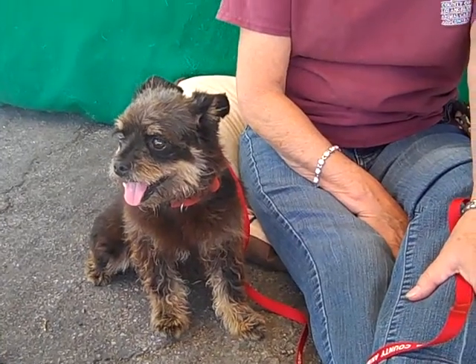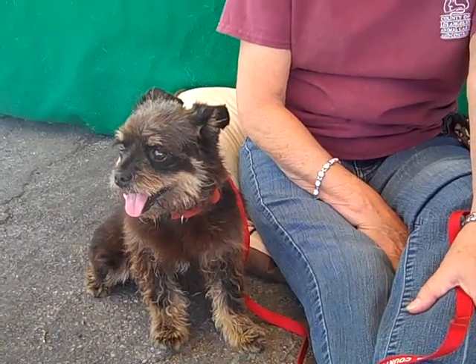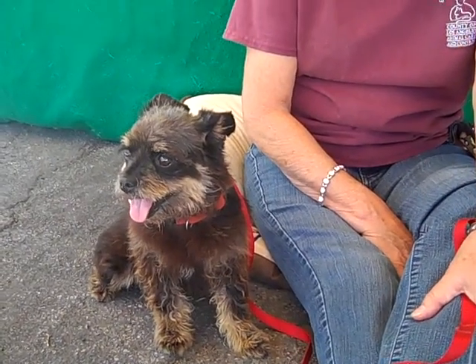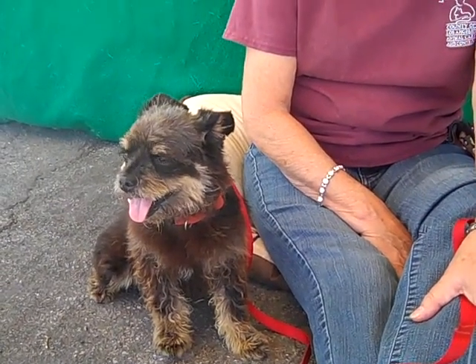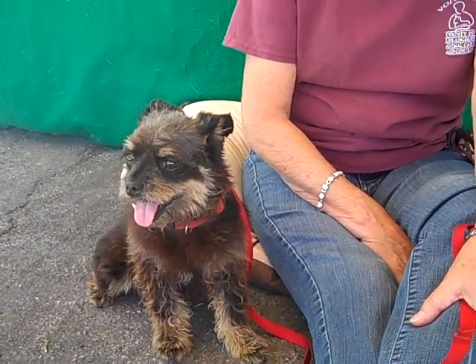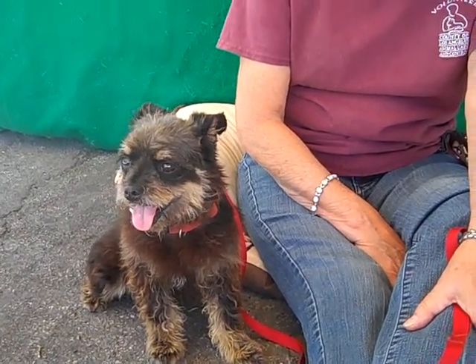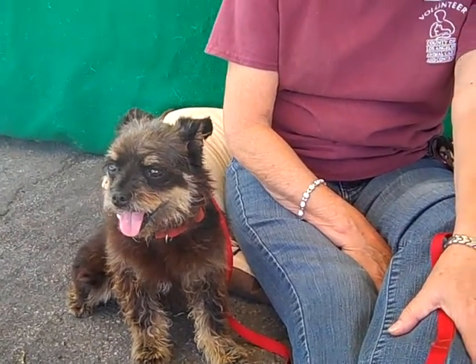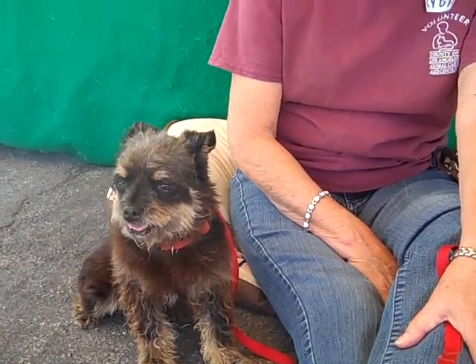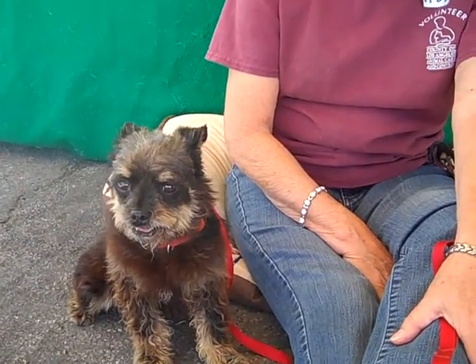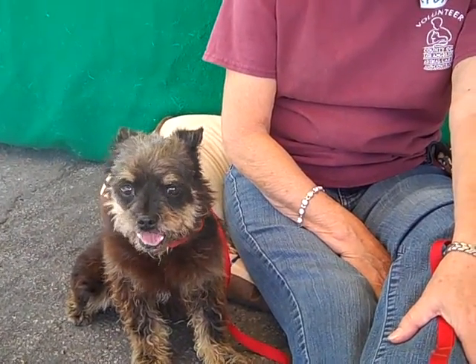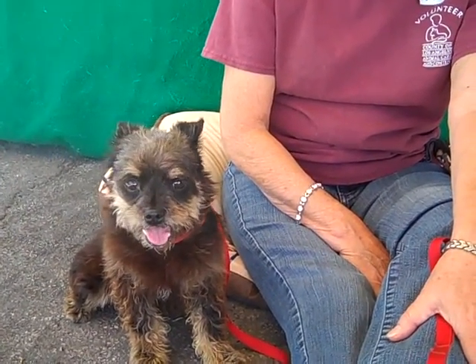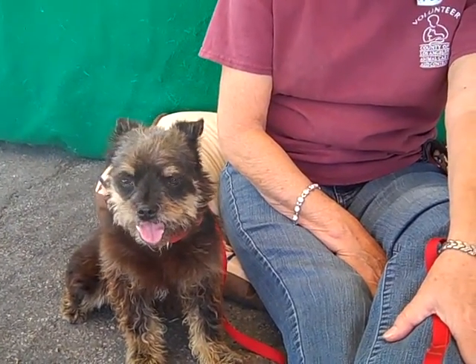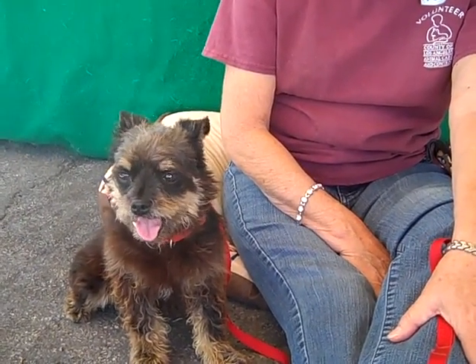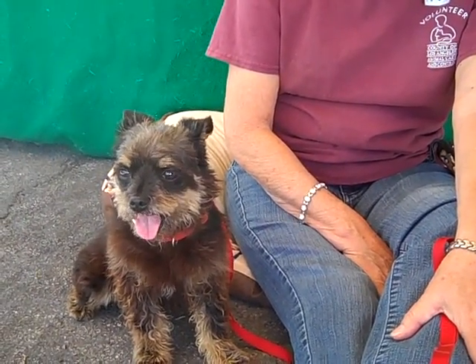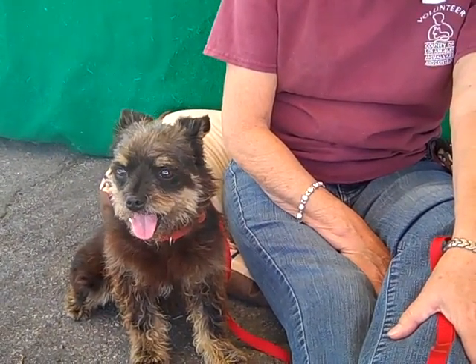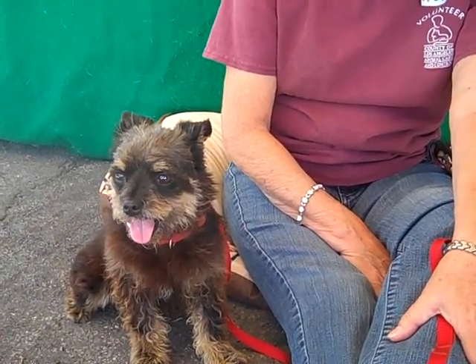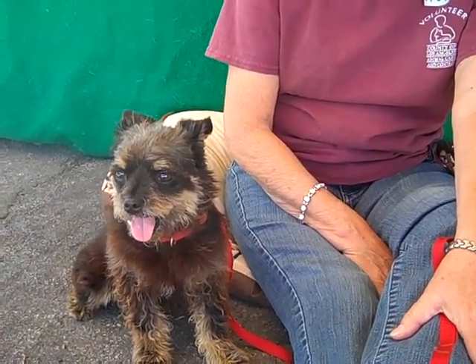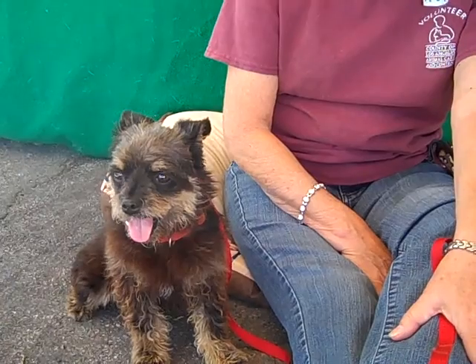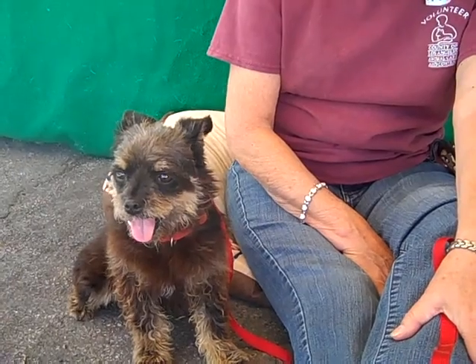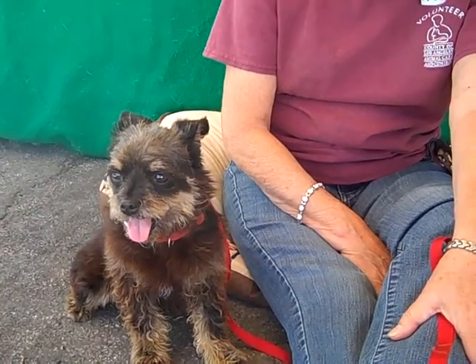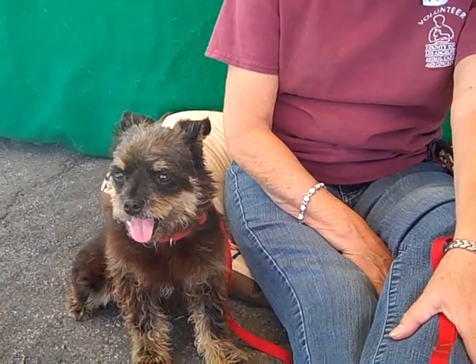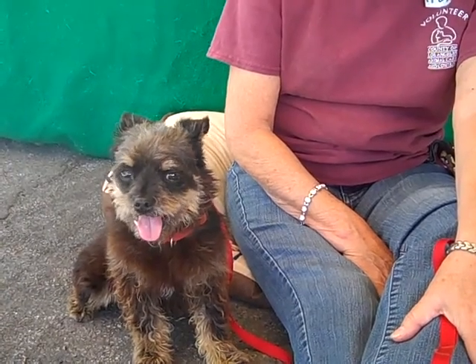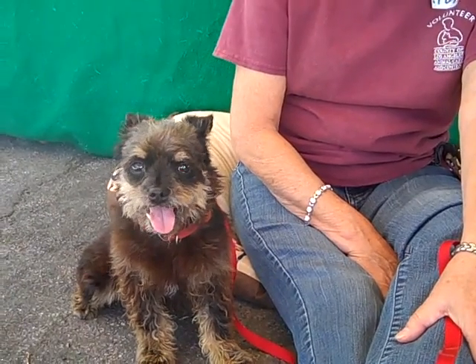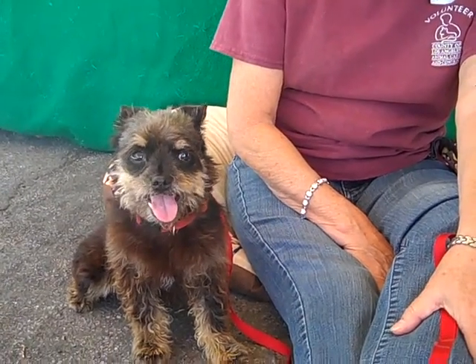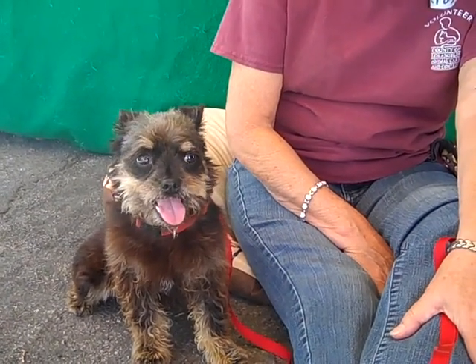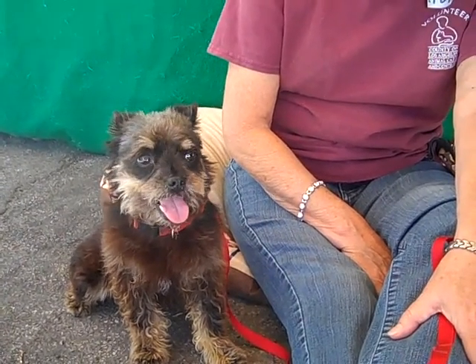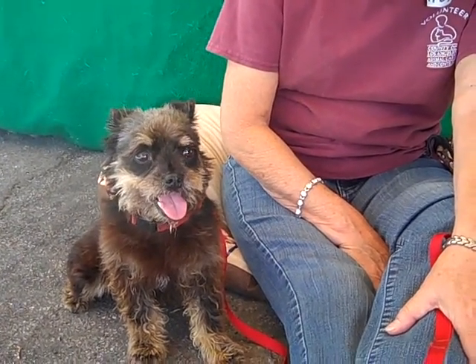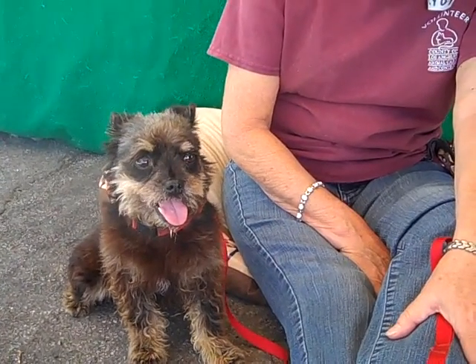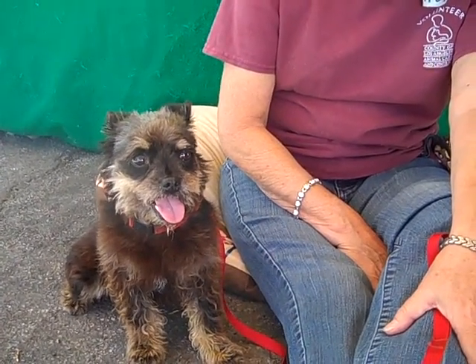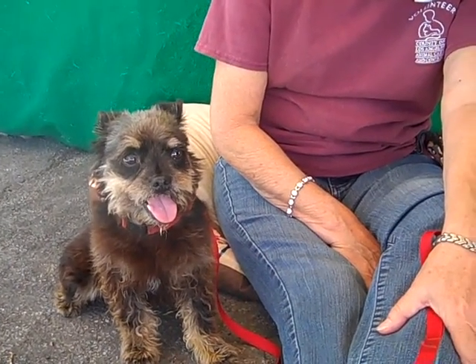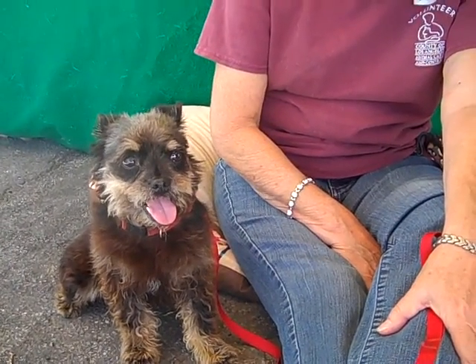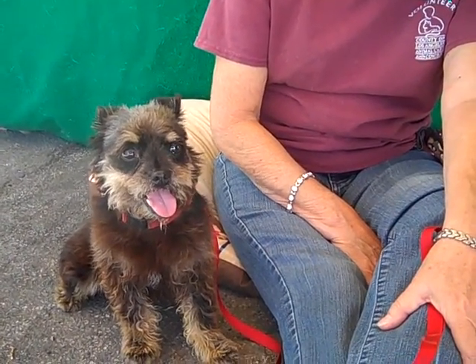This is our little one of the day that looks kind of like she should have a key in her back. She looks like a little toy. She is just so darn cute, or a little stuffed animal. Look at you.